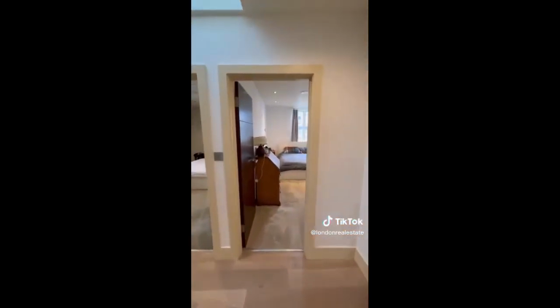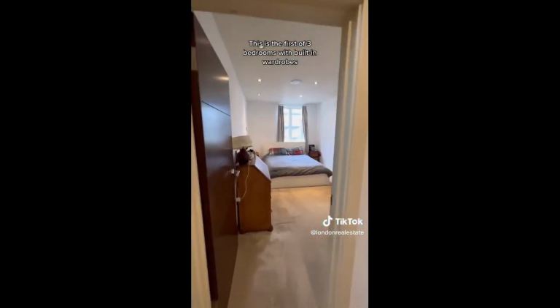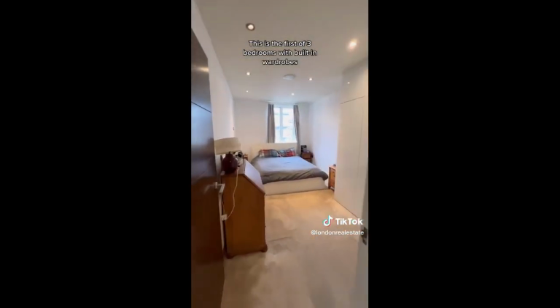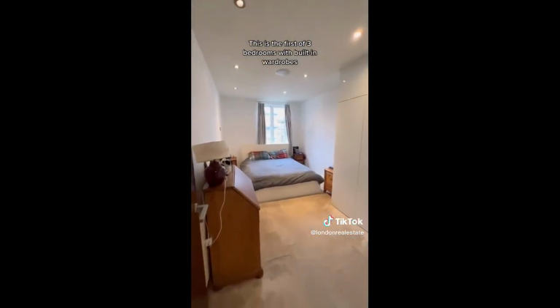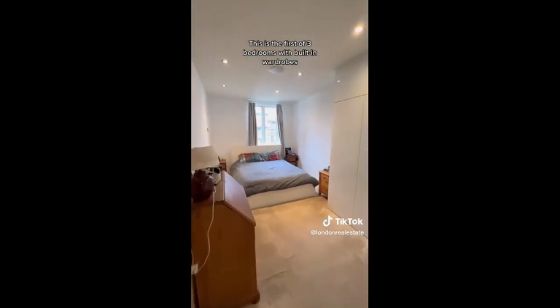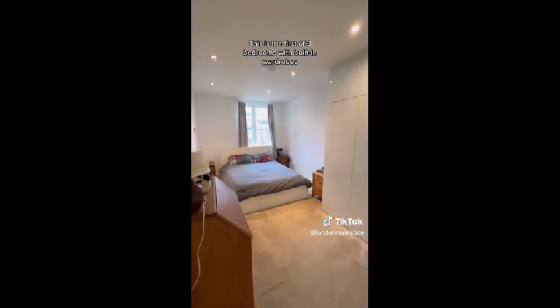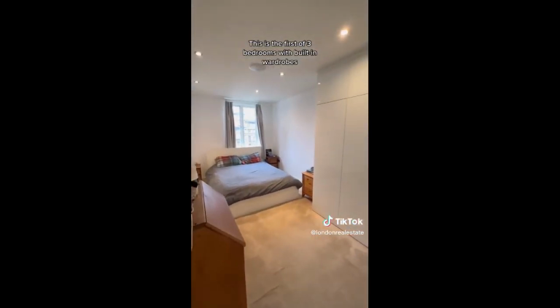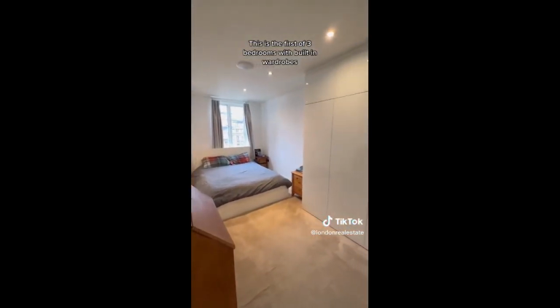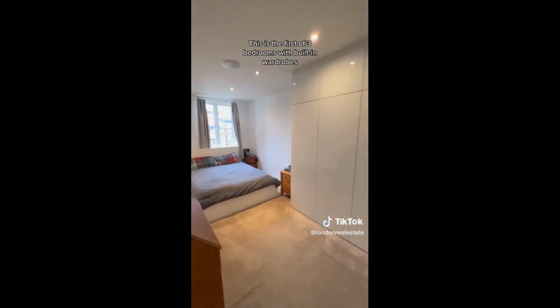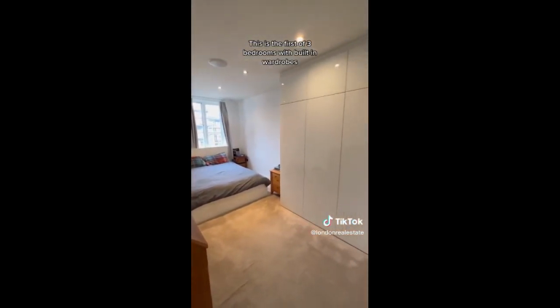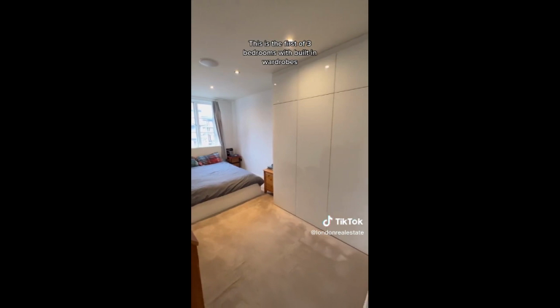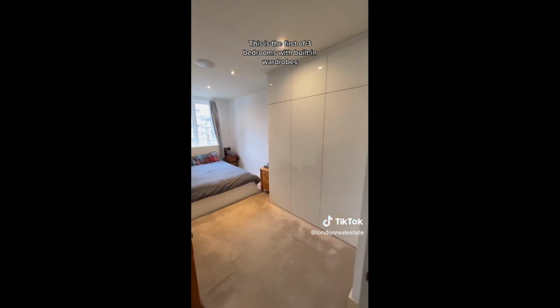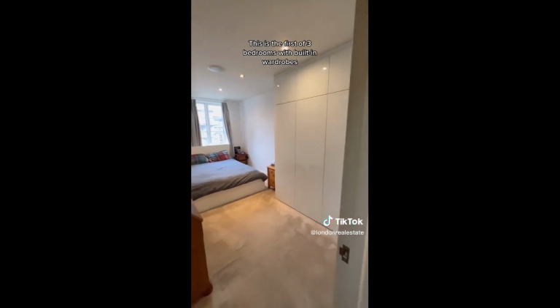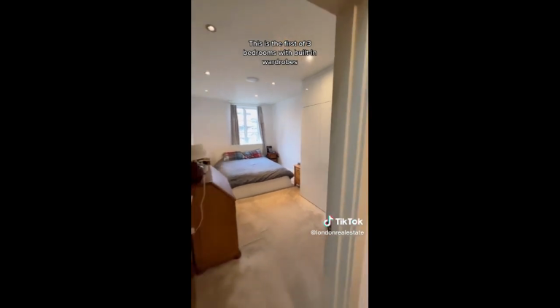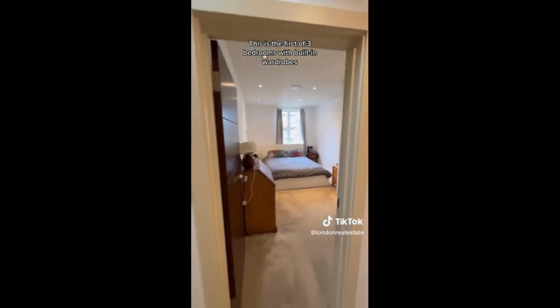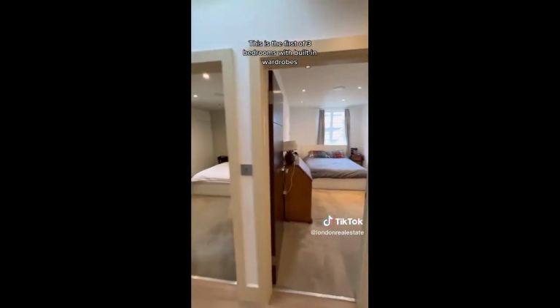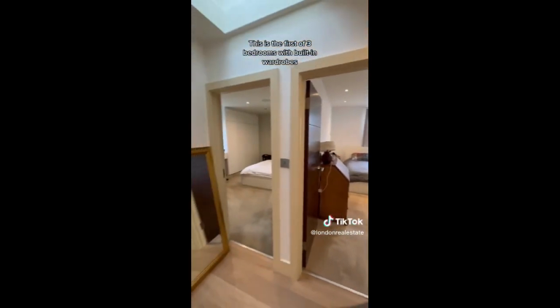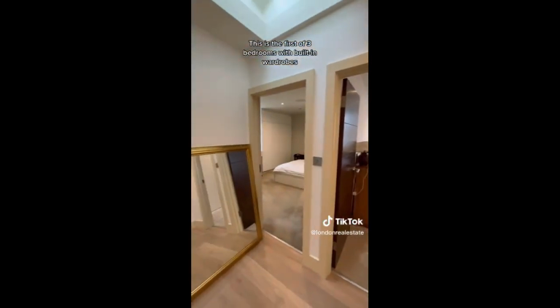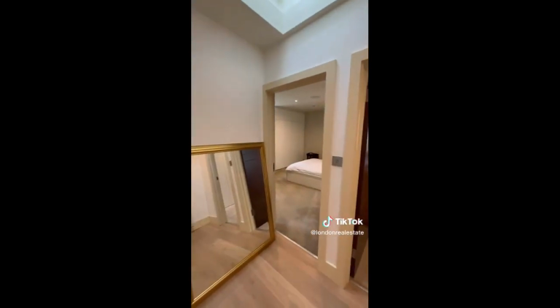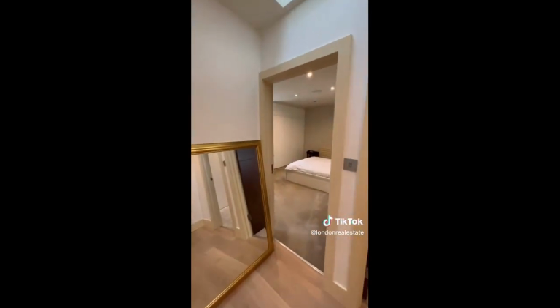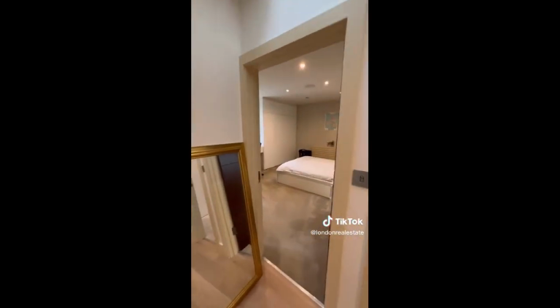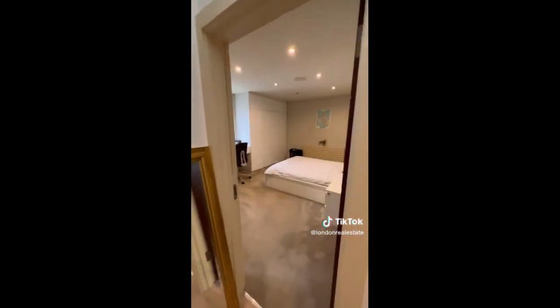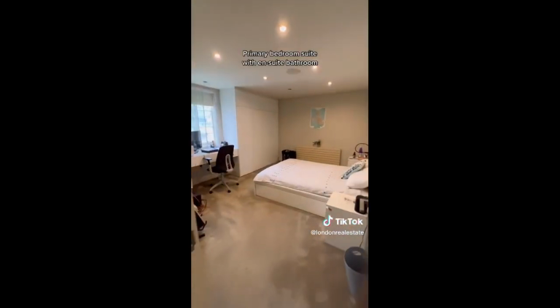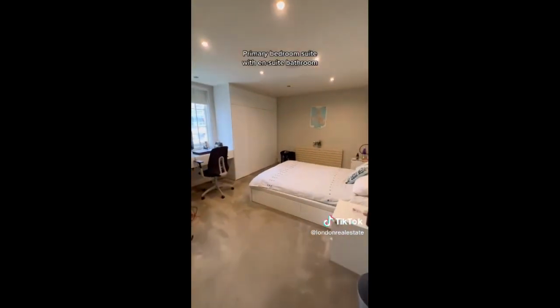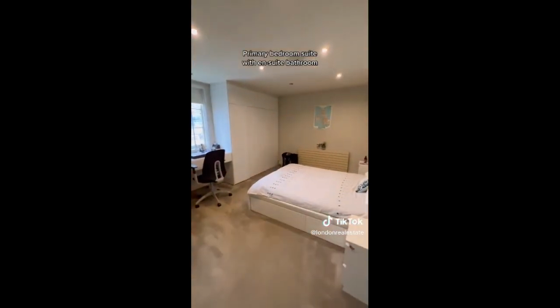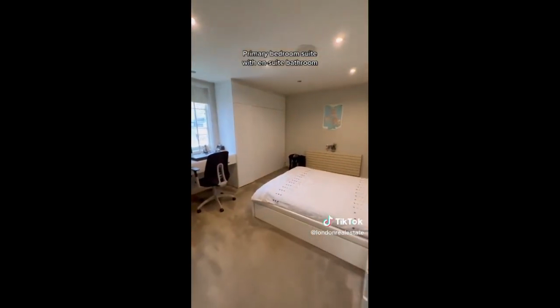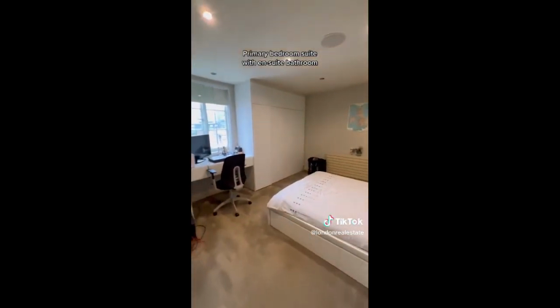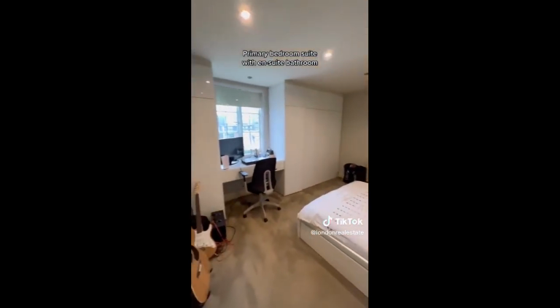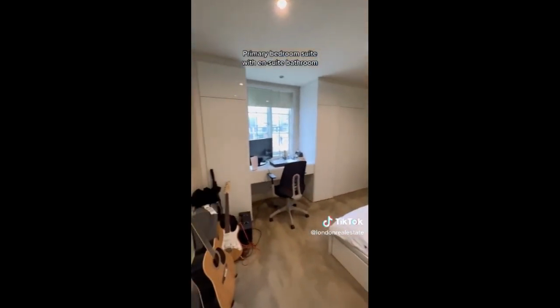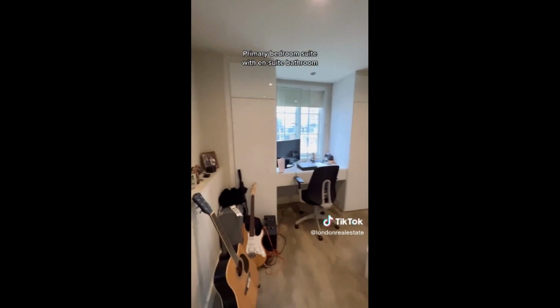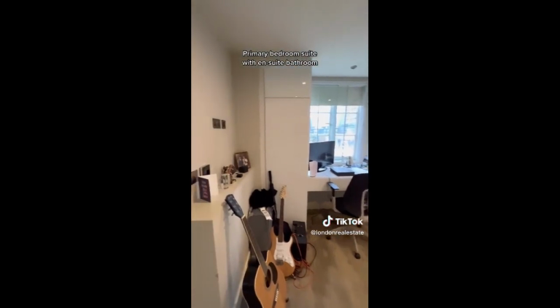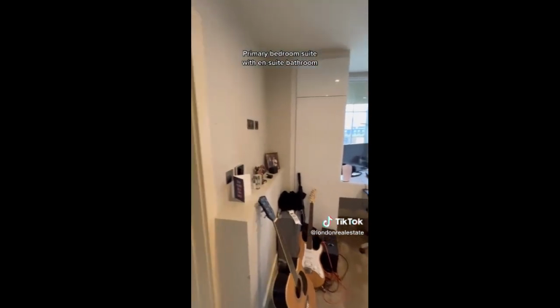This is the first of three bedrooms, with built-in wardrobes. Primary bedroom suite with ensuite bathroom.